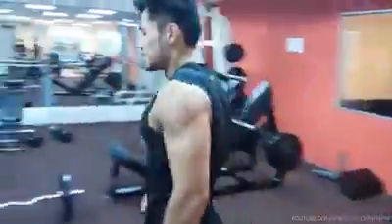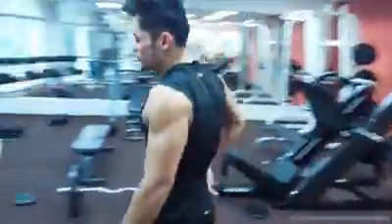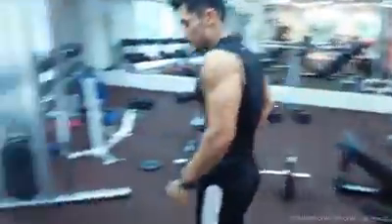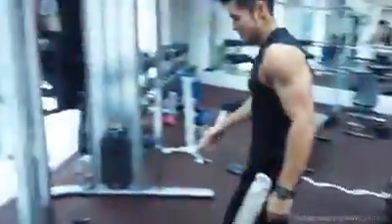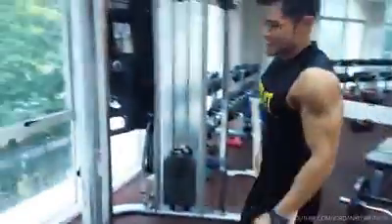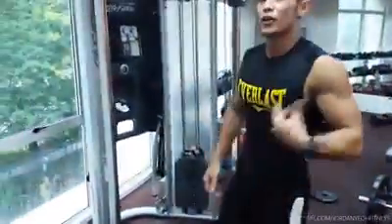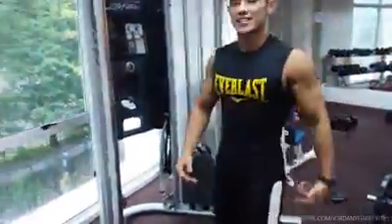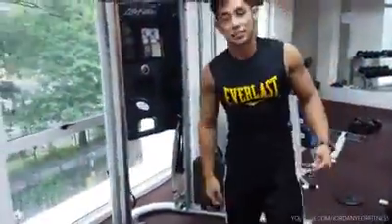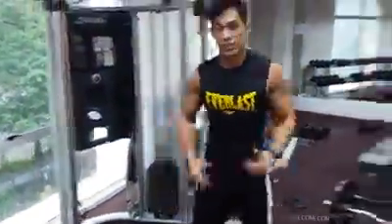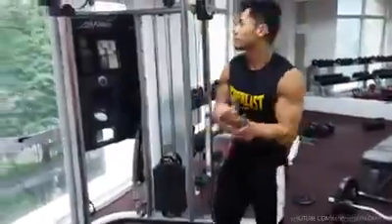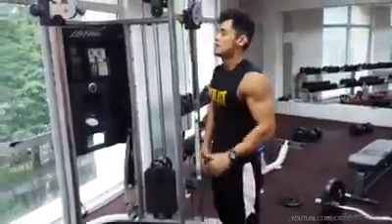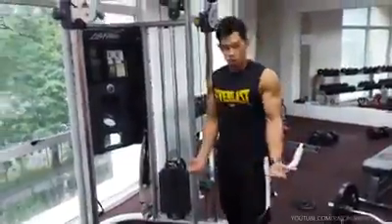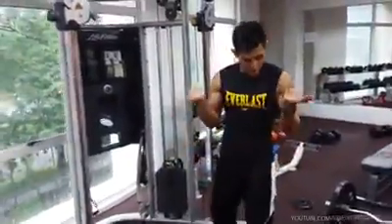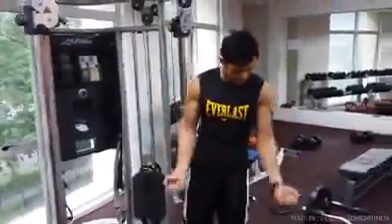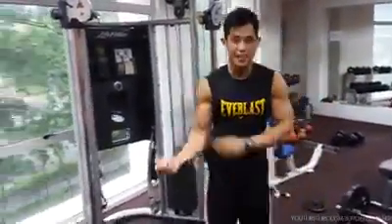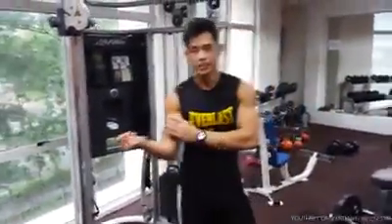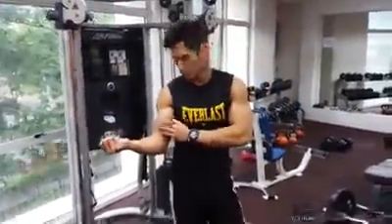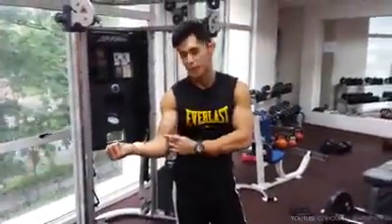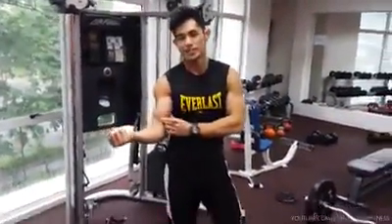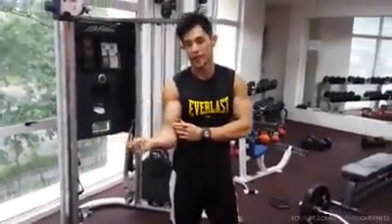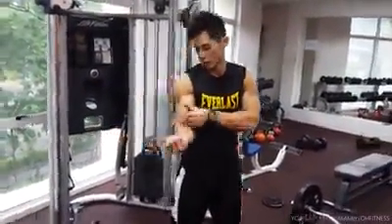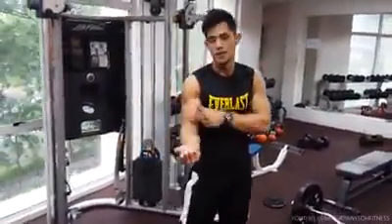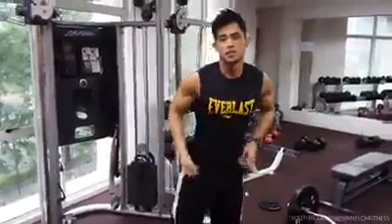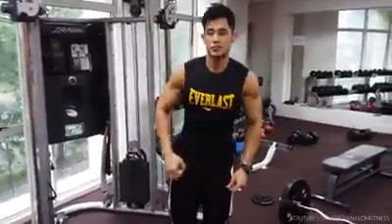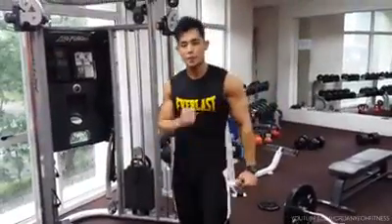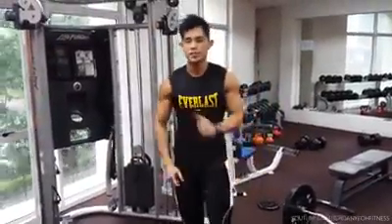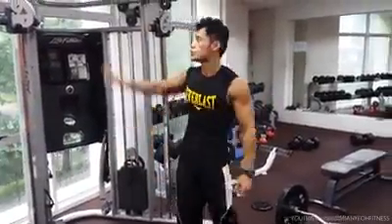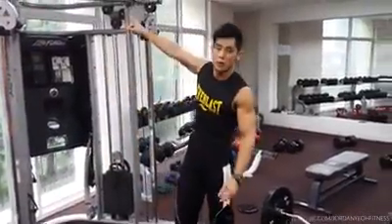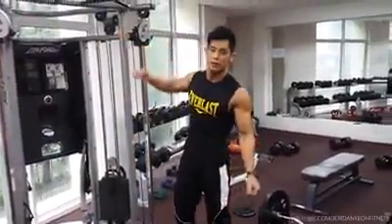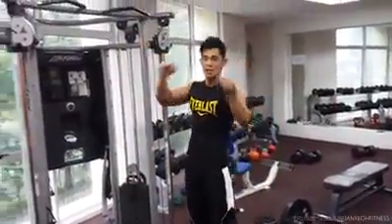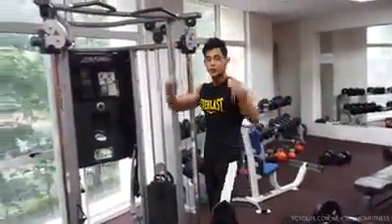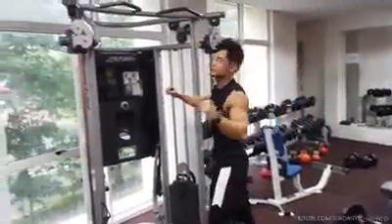Last of all, a bodyweight exercise as a finisher. This mainly targets the short head of your biceps, not the long head. So instead of doing hammer curls, it's better to do pull-ups — neutral grip pull-ups.